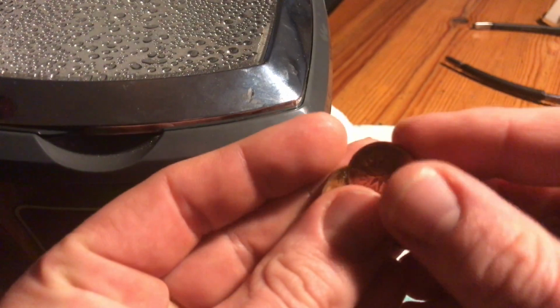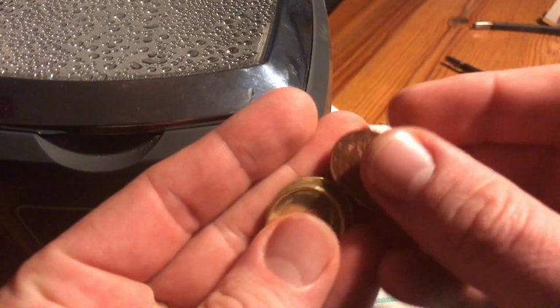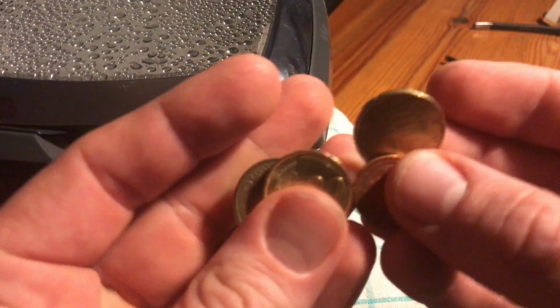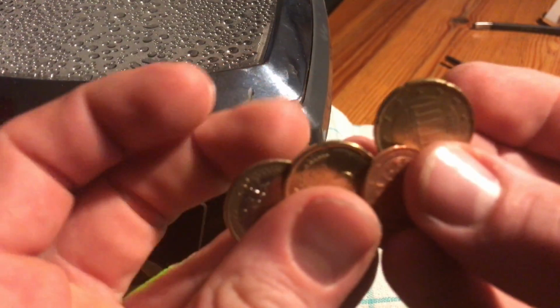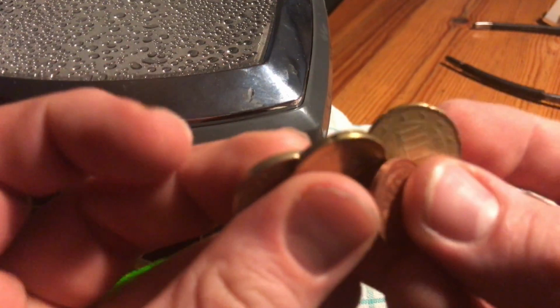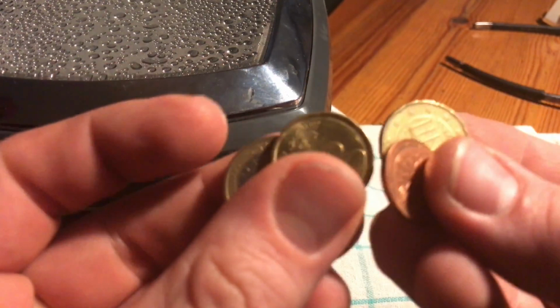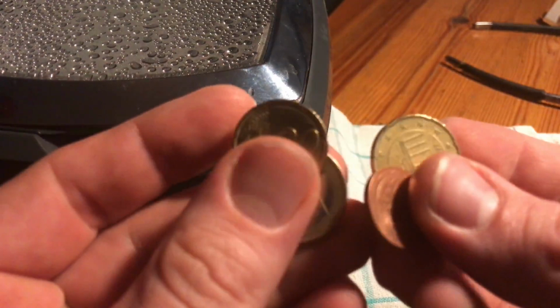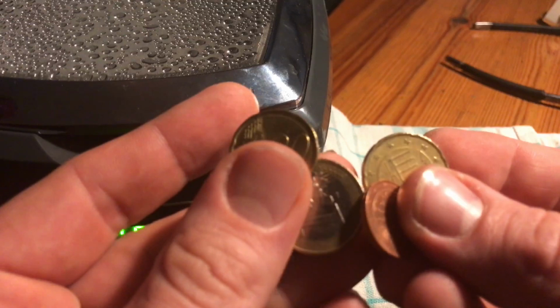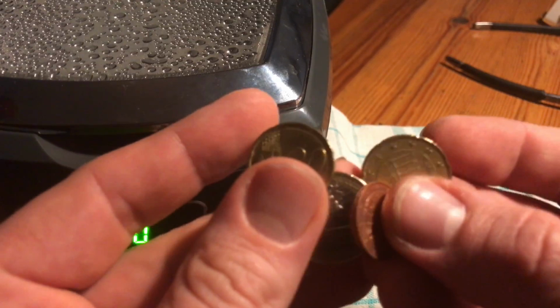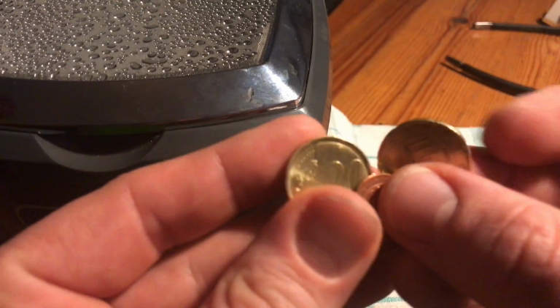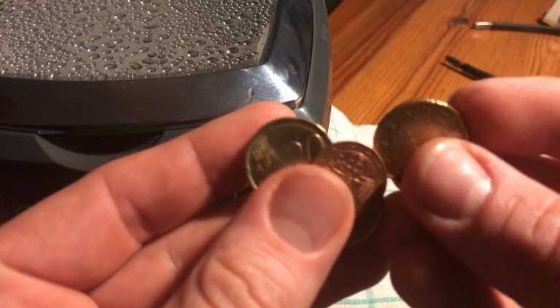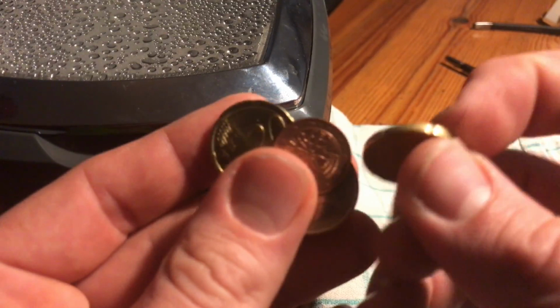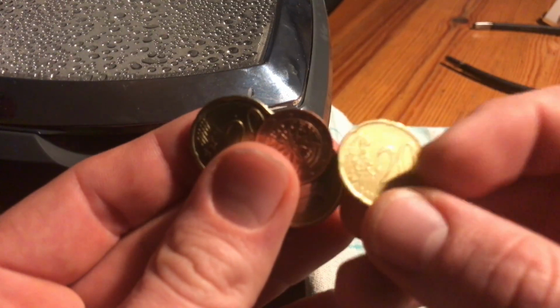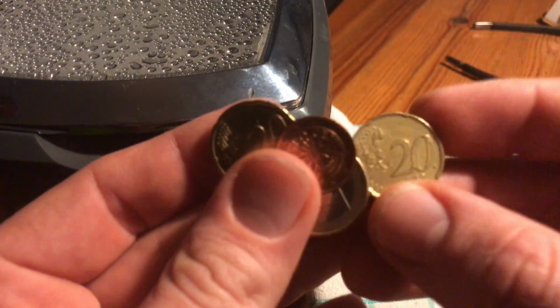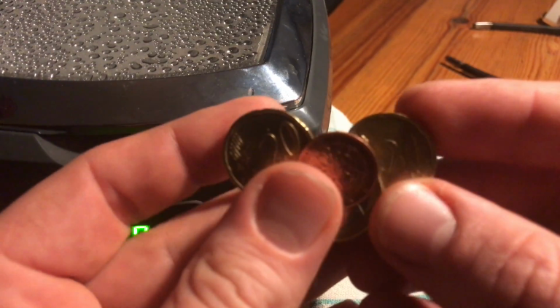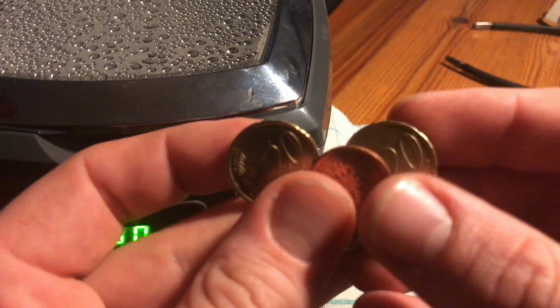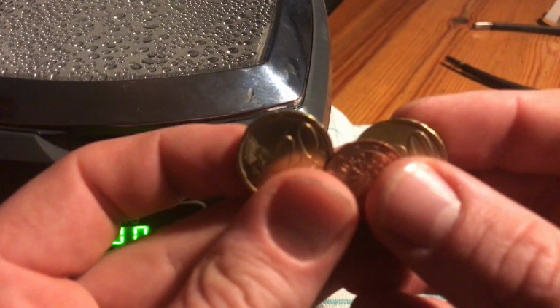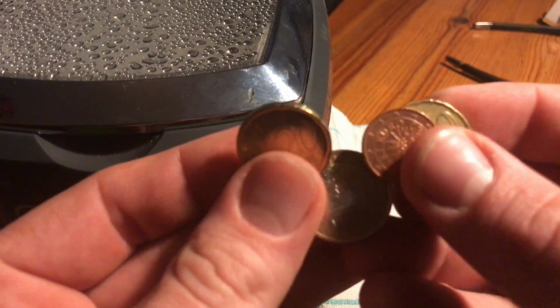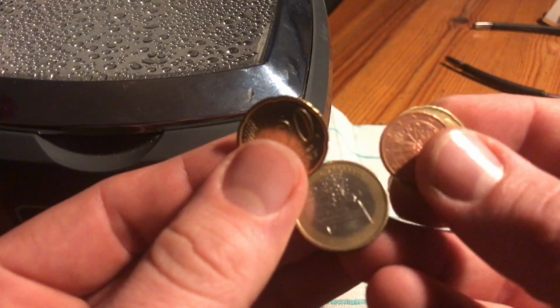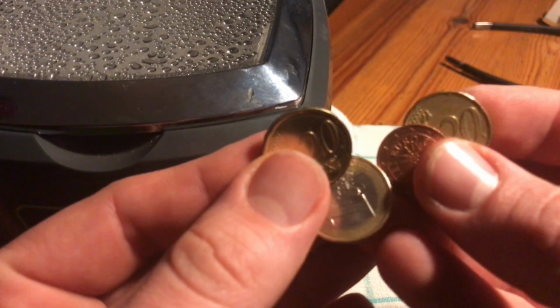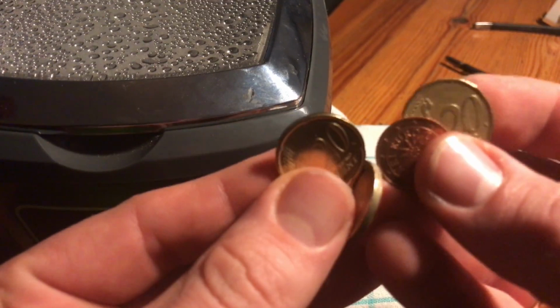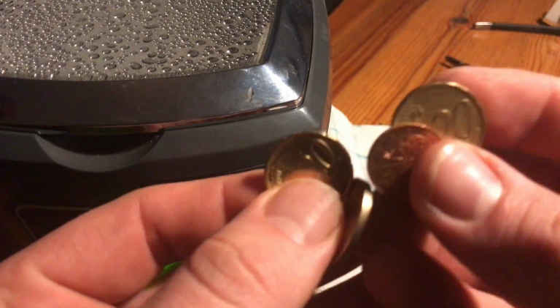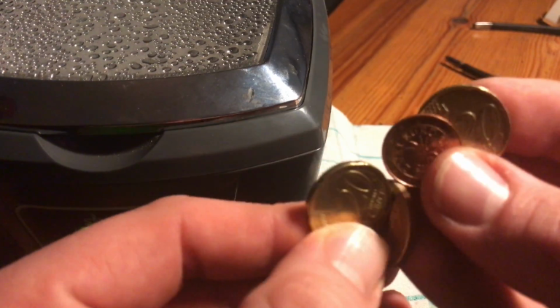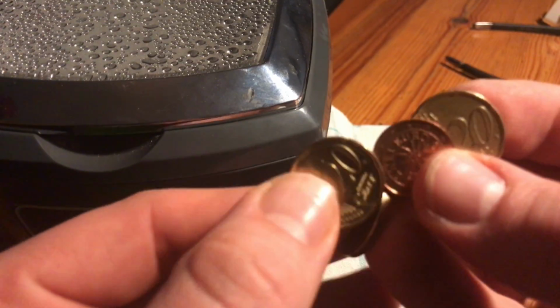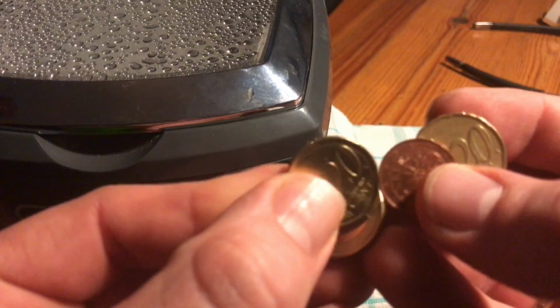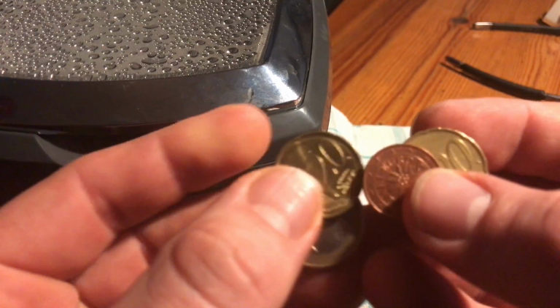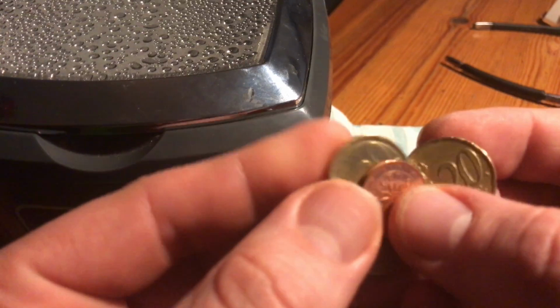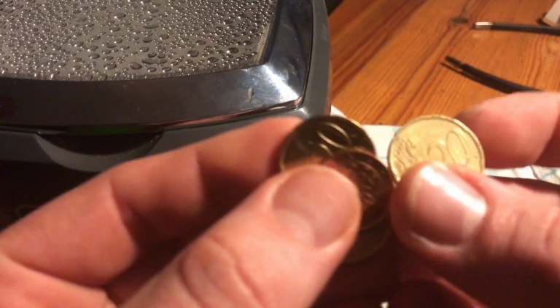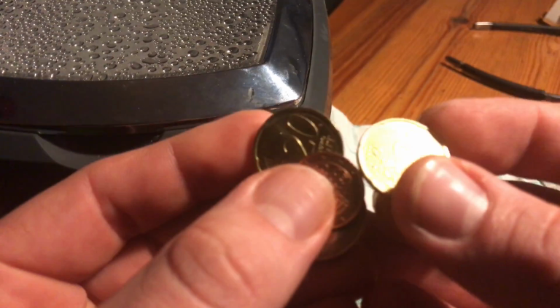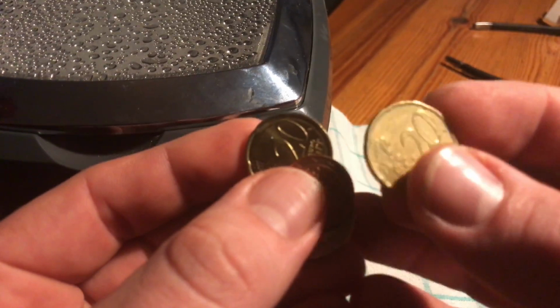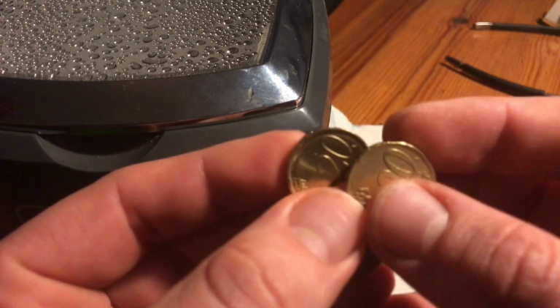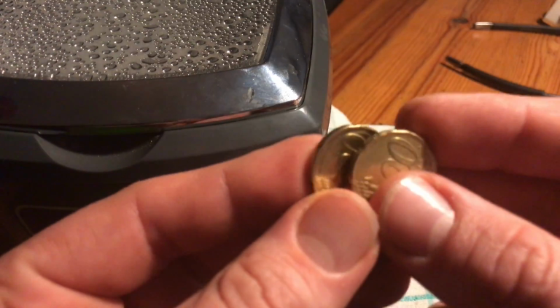Now it's time for the coins. Put the coins inside the machine, set the timer to 180 seconds, and push start.